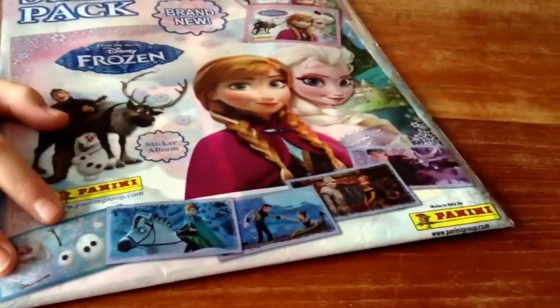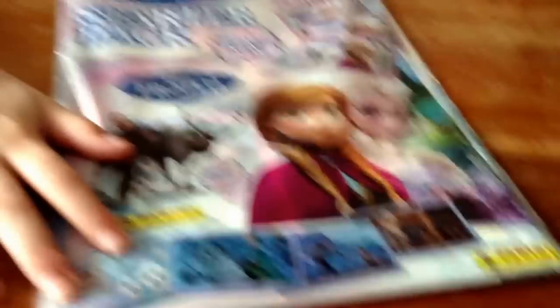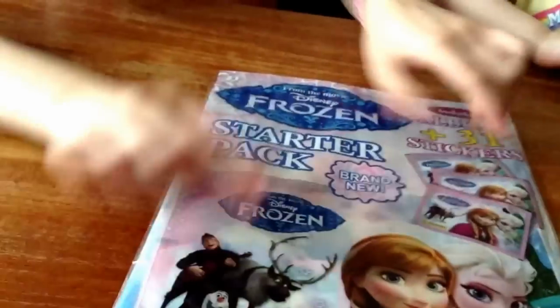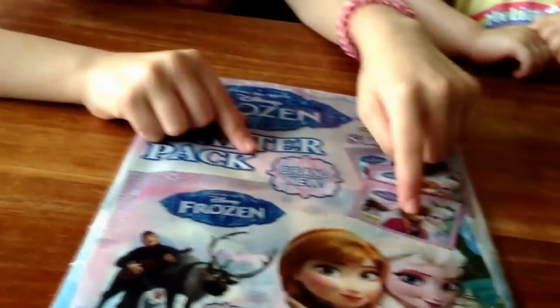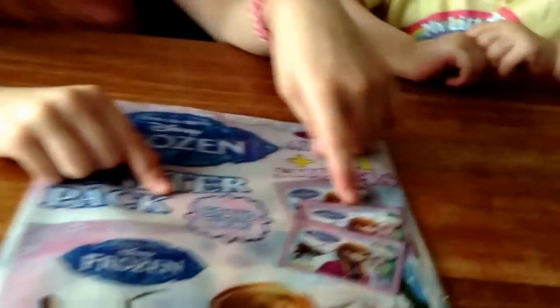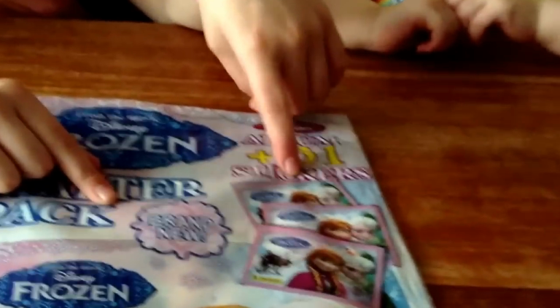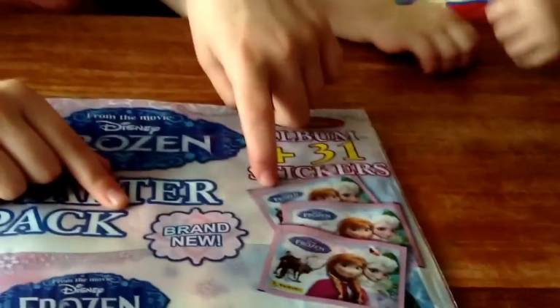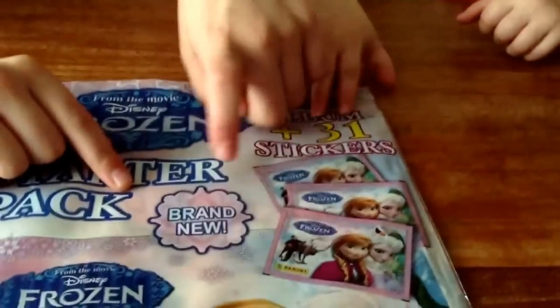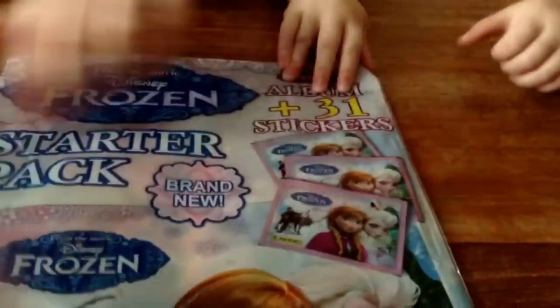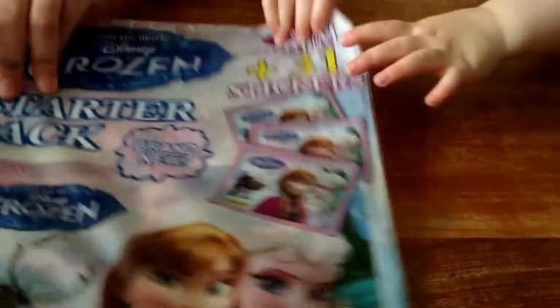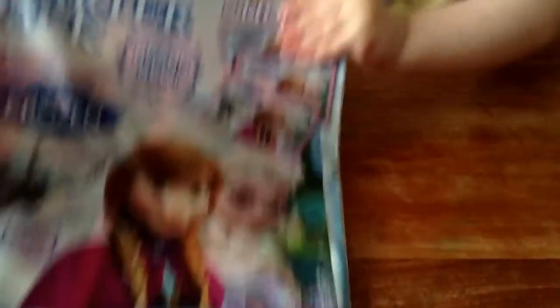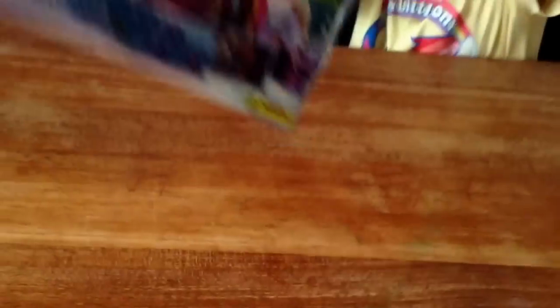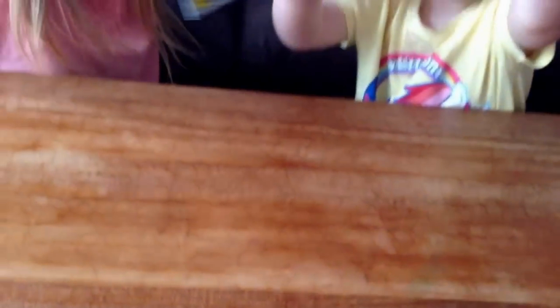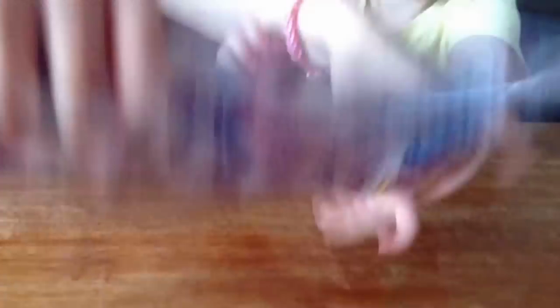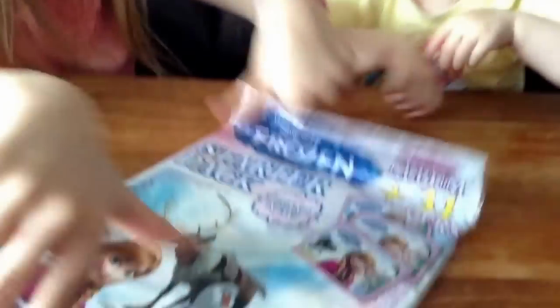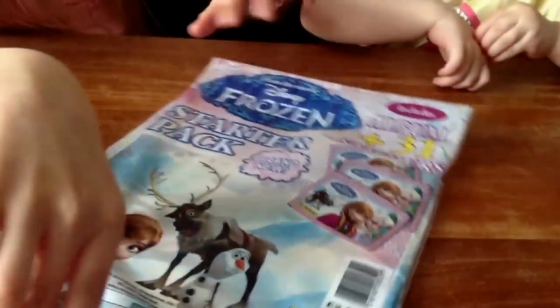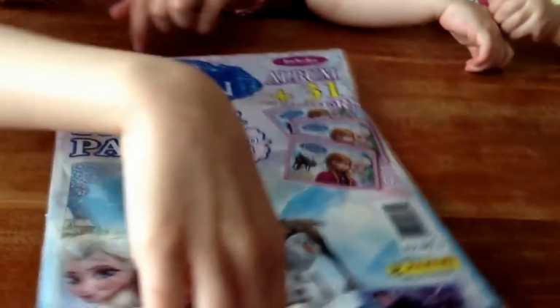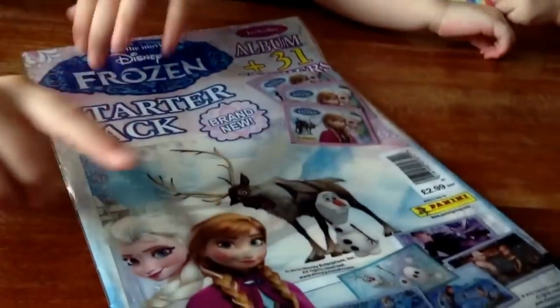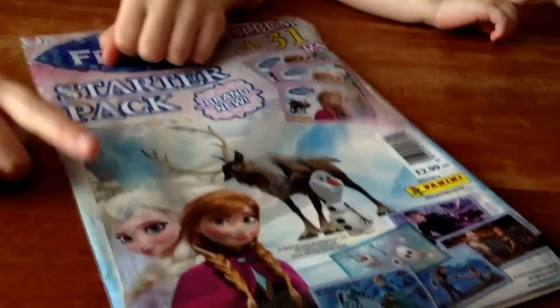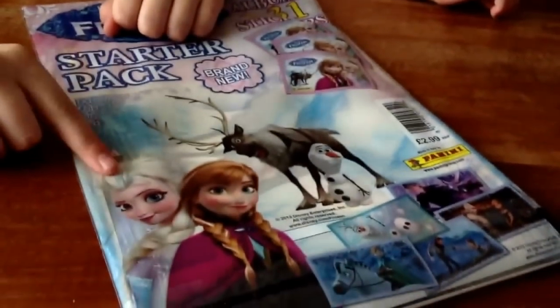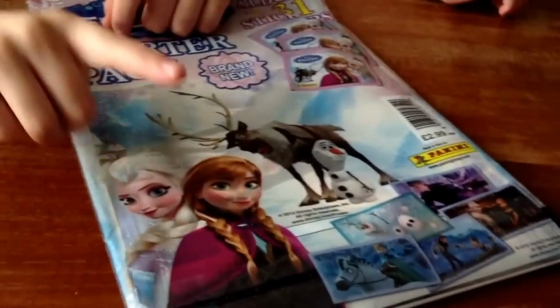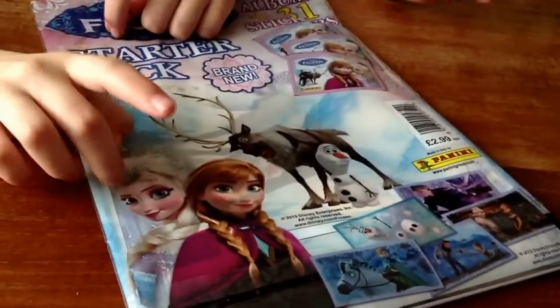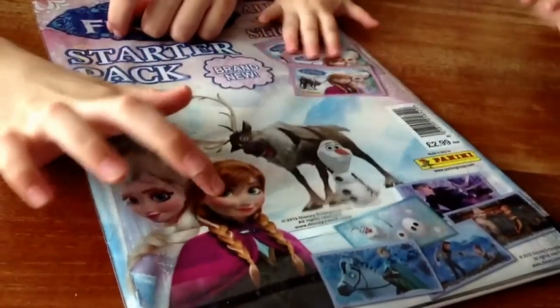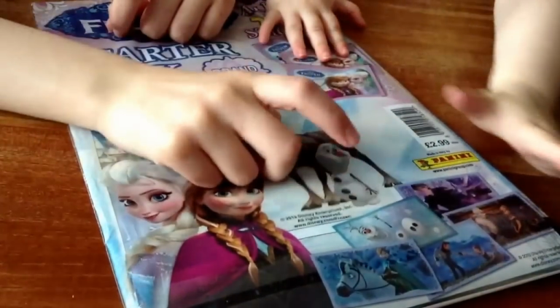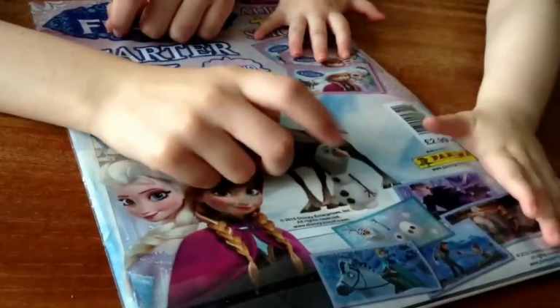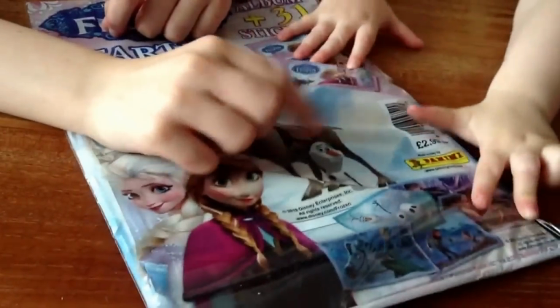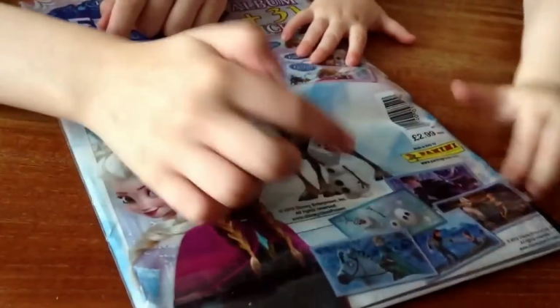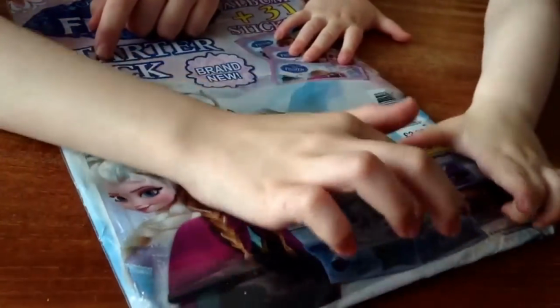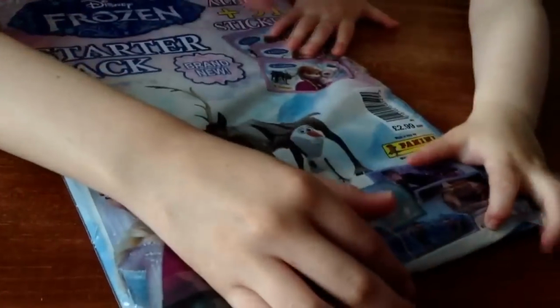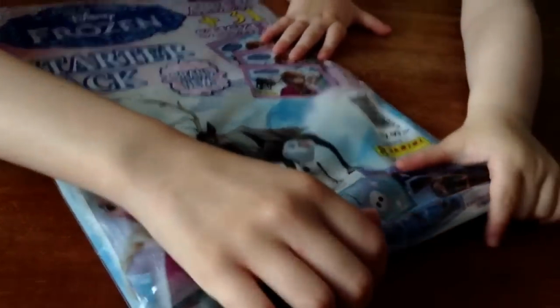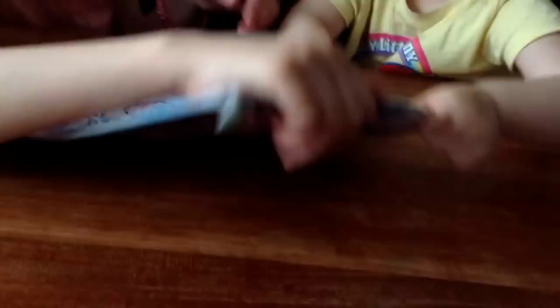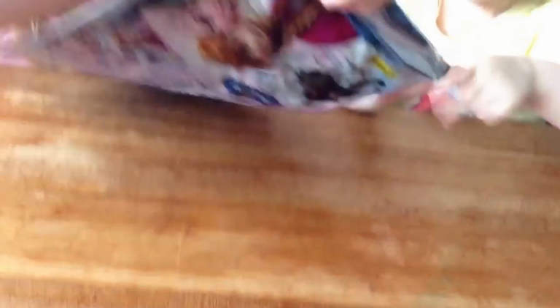Here we have just a show of the packs and this is brand new. And then what my sister wants to do, turn it over. We've got Elsa, Anna, Sven and Olaf - more stickers and it's actually just the same.